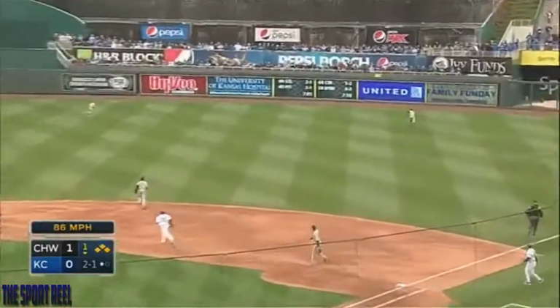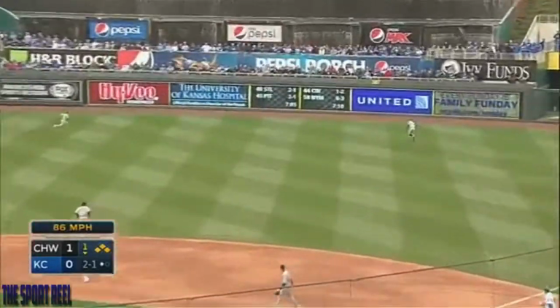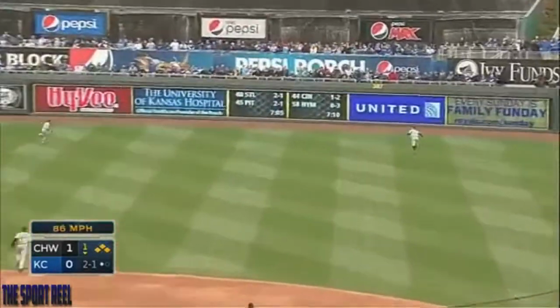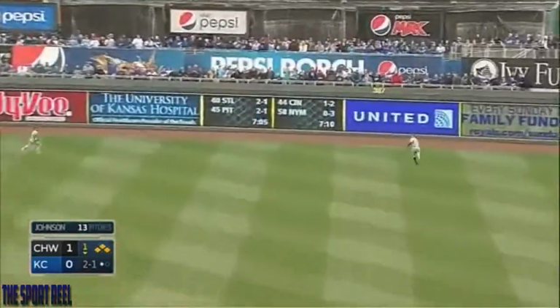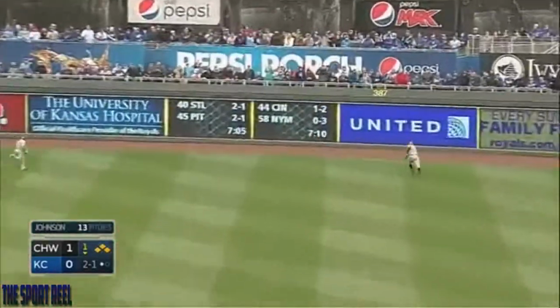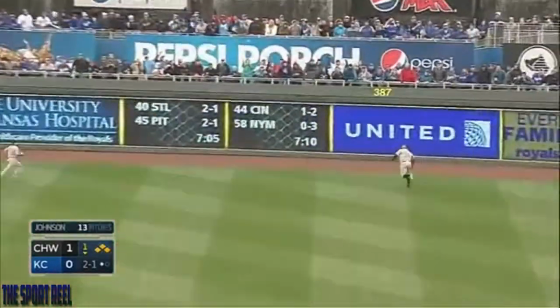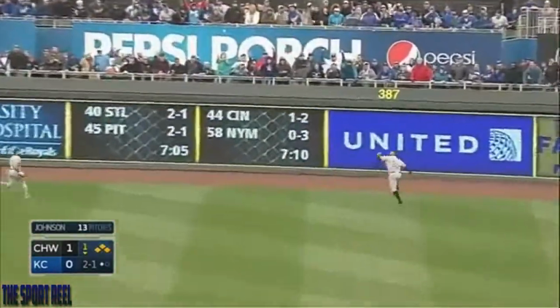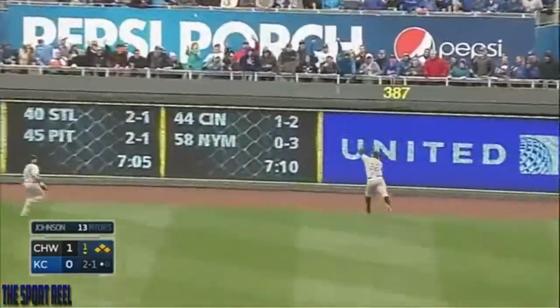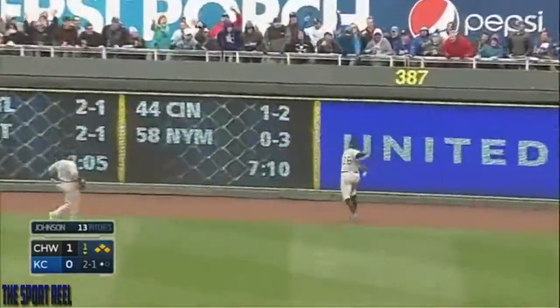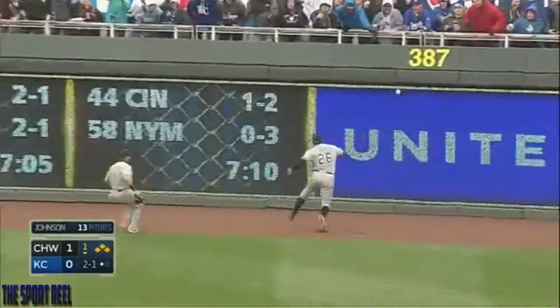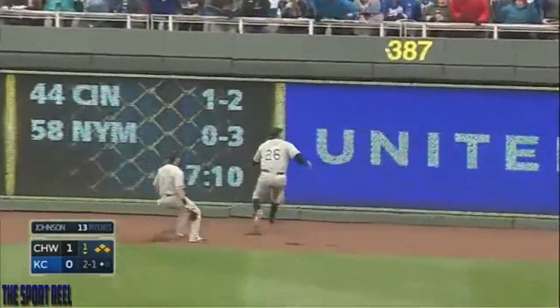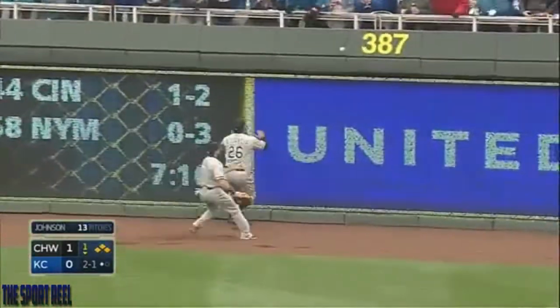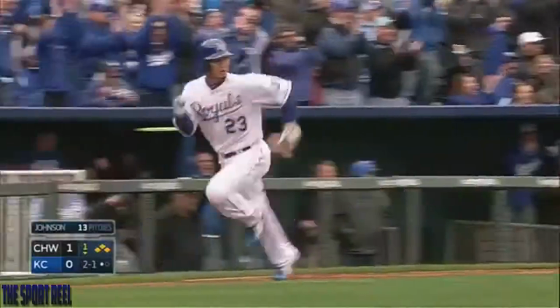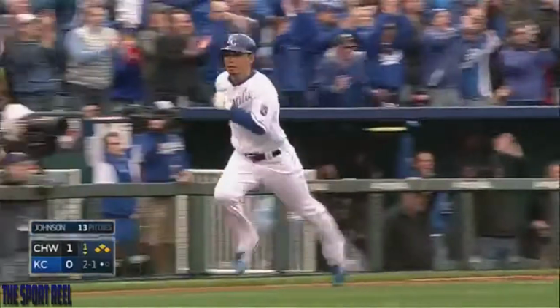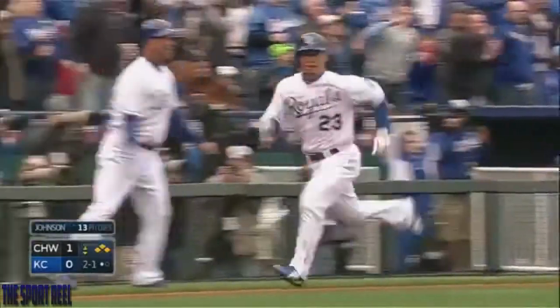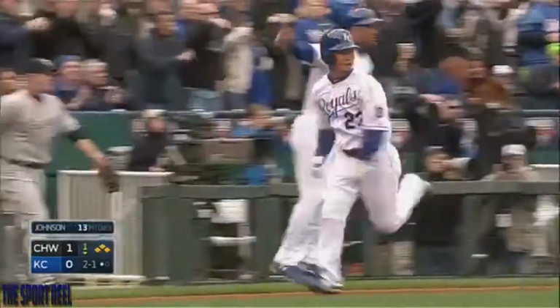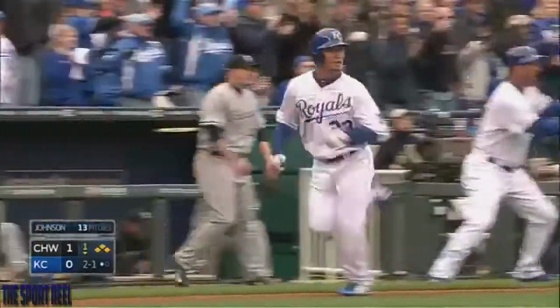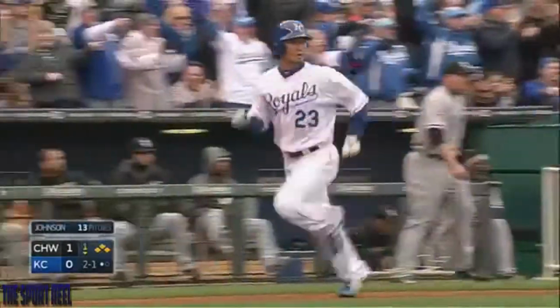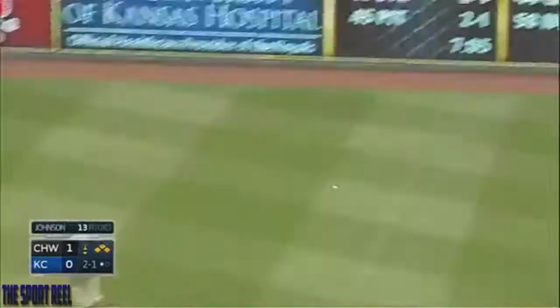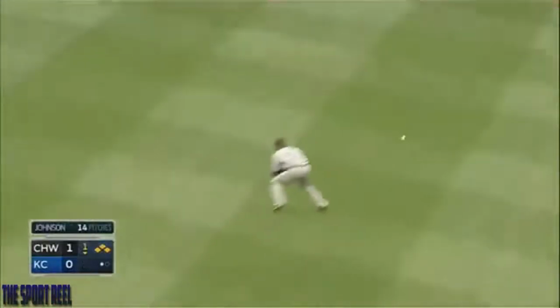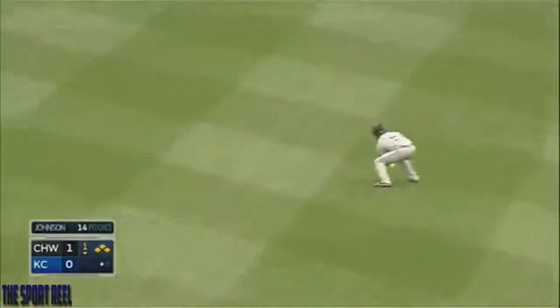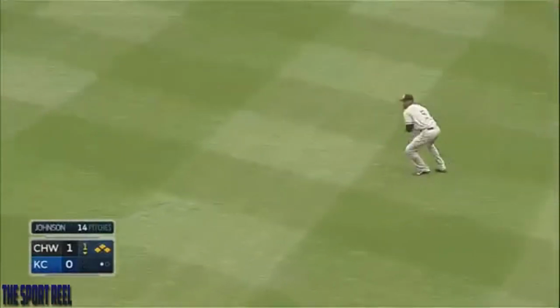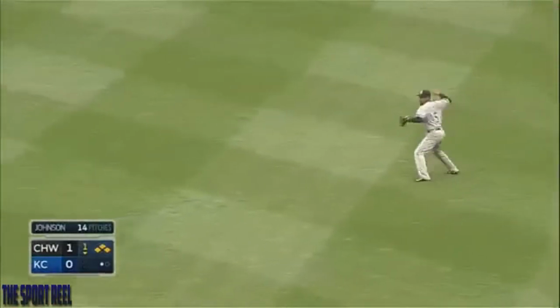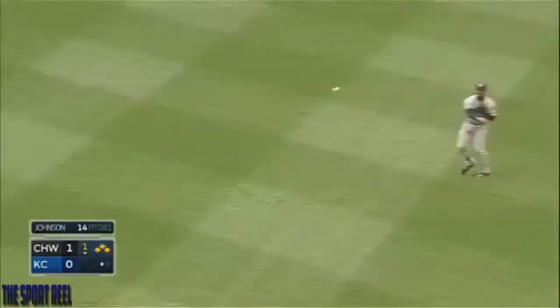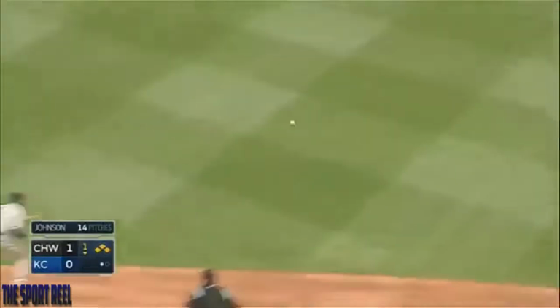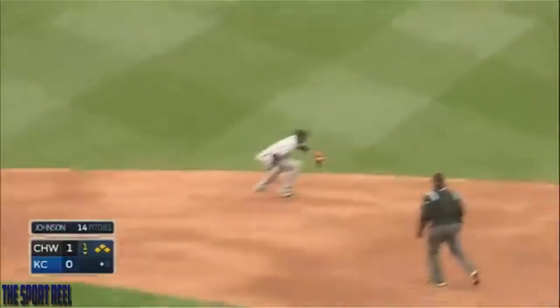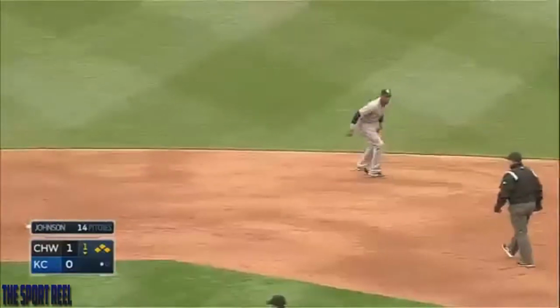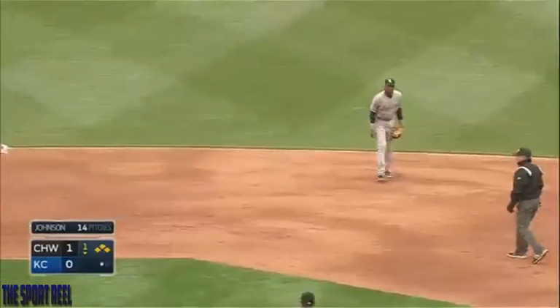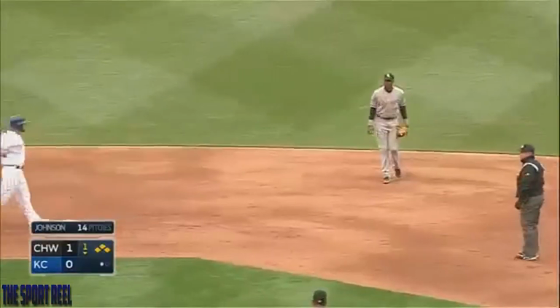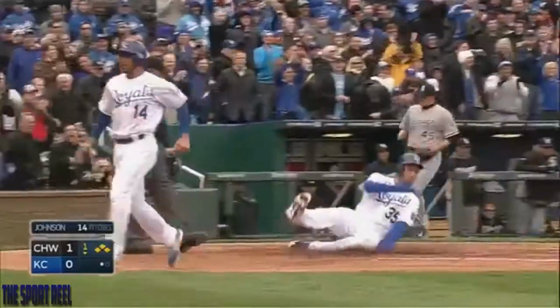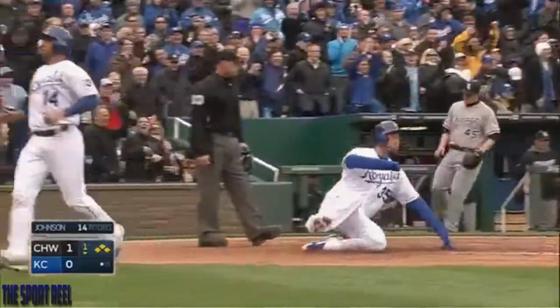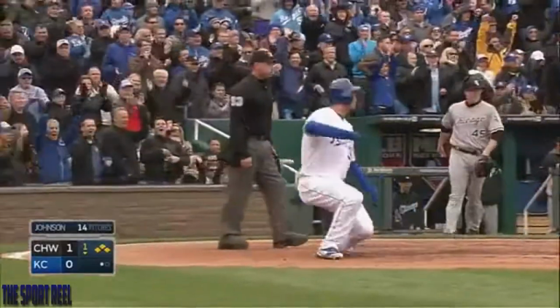Deep right field, the wind will push it and it's over Garcia's head. One will score, two will score, three will score.